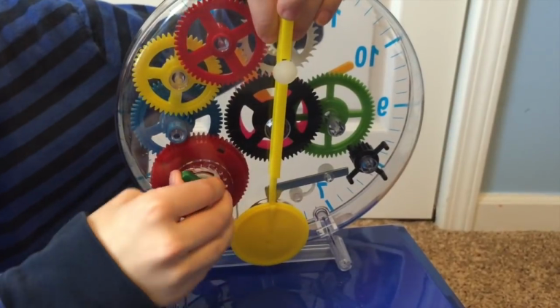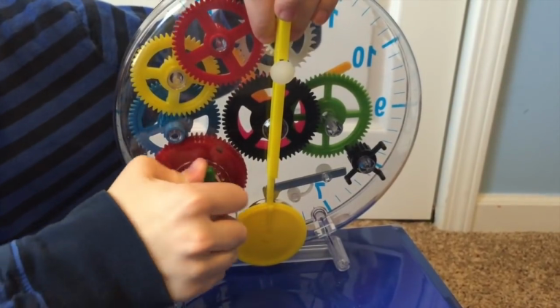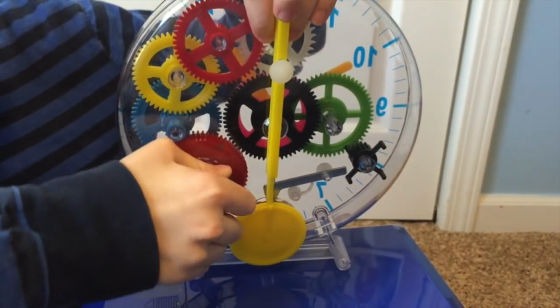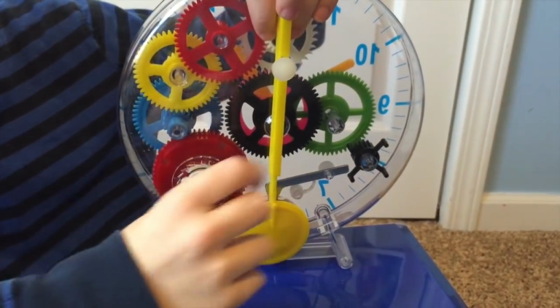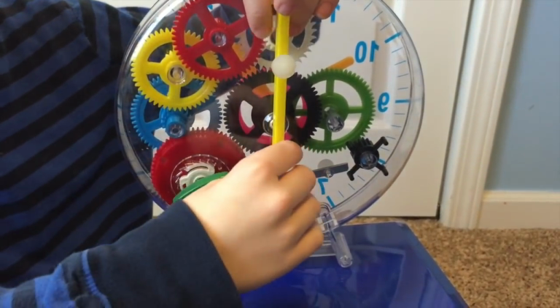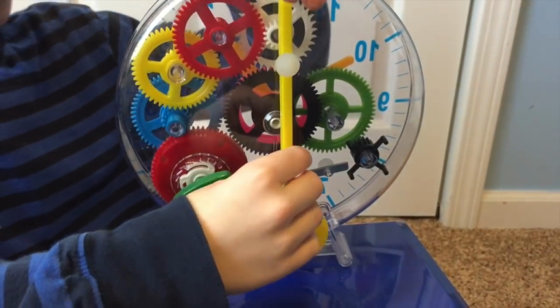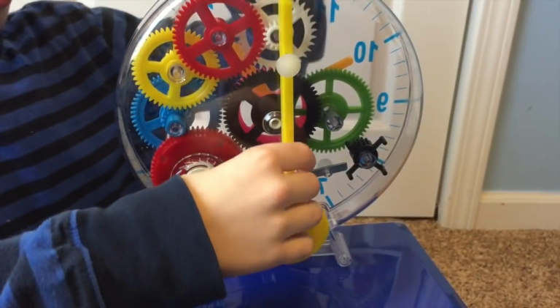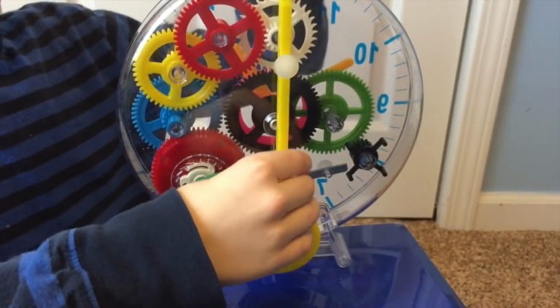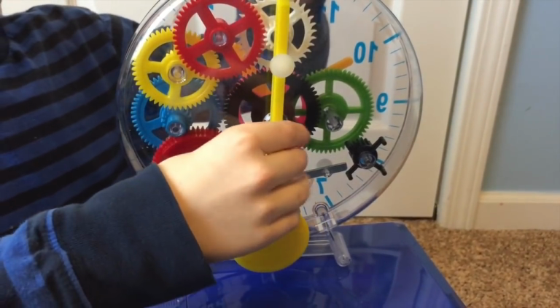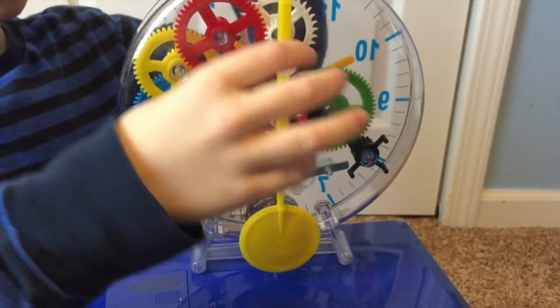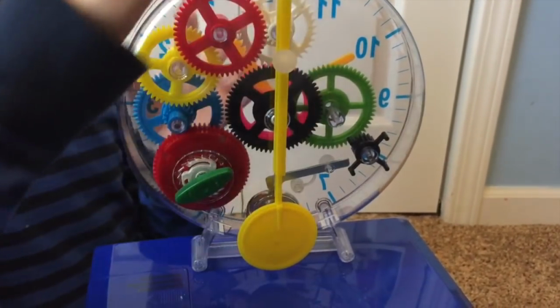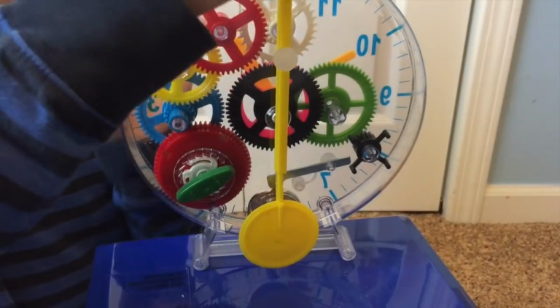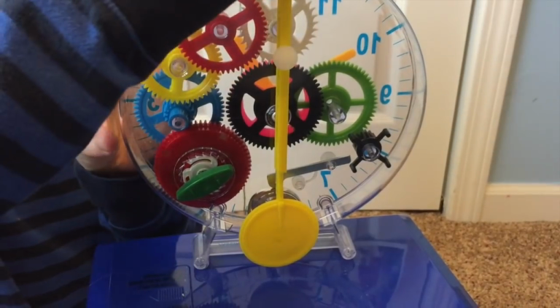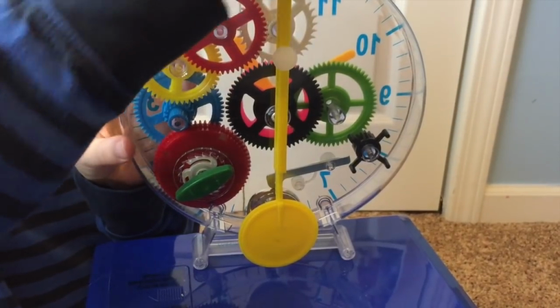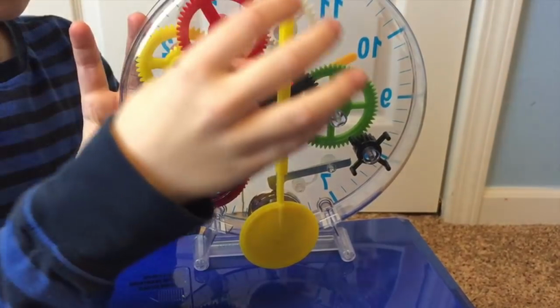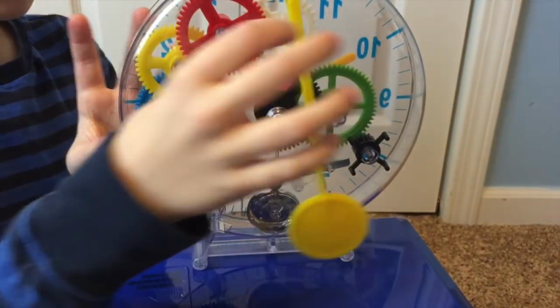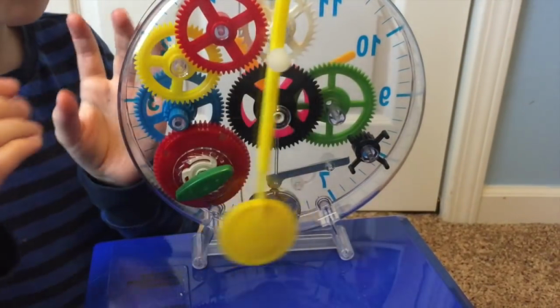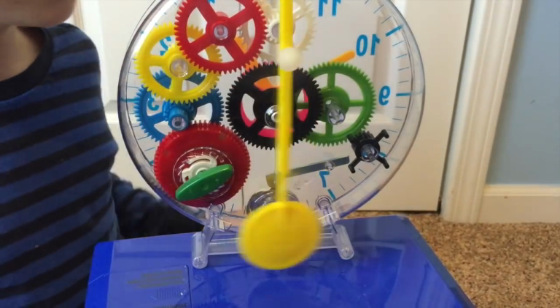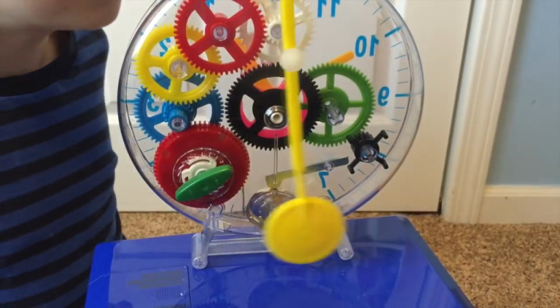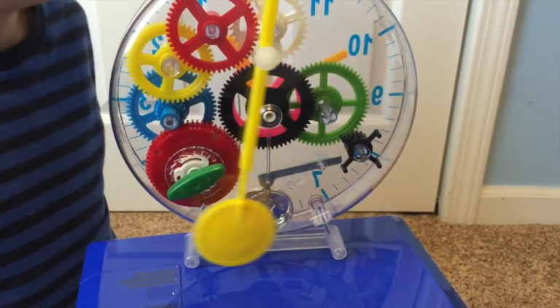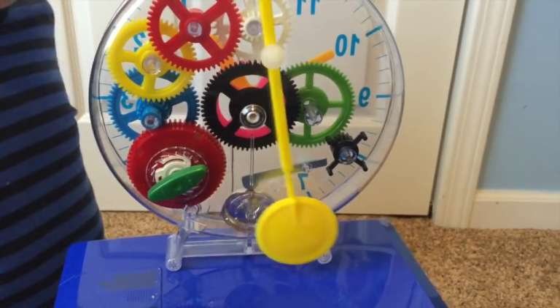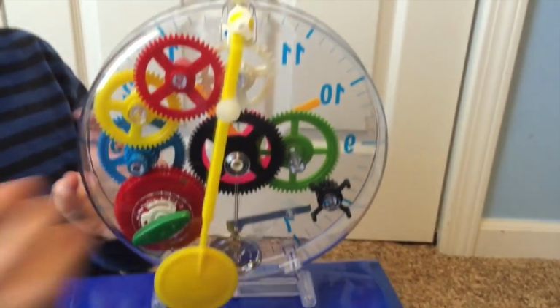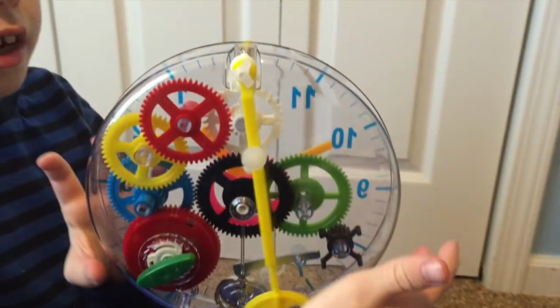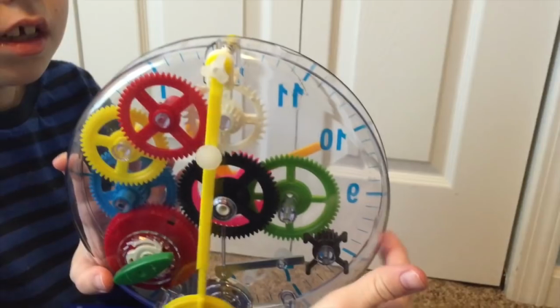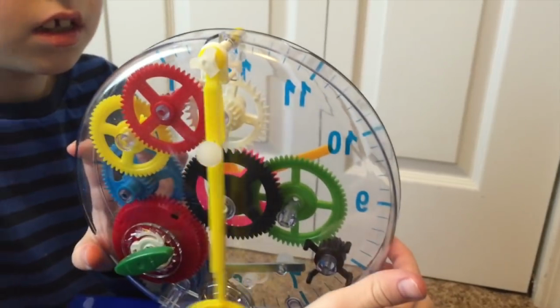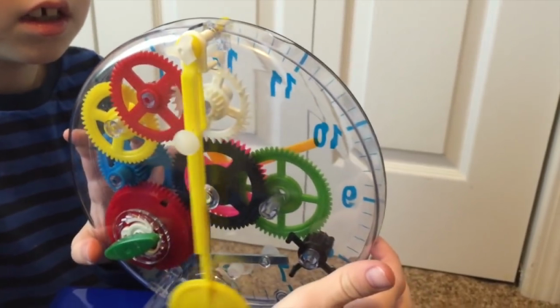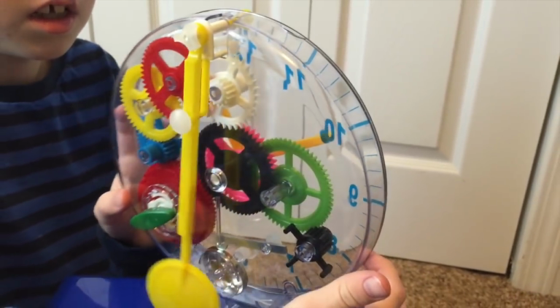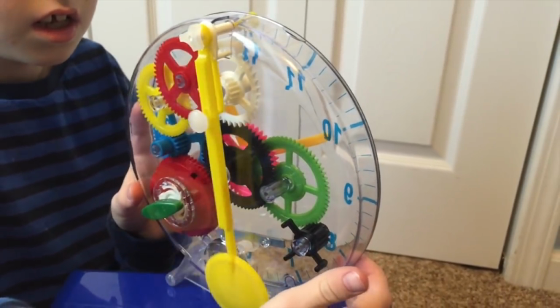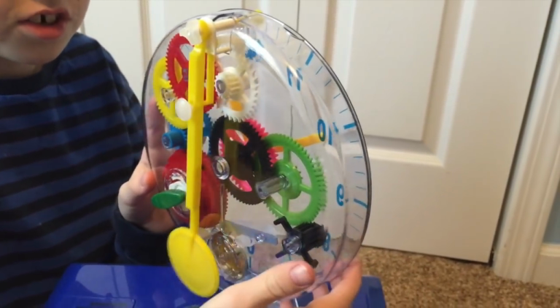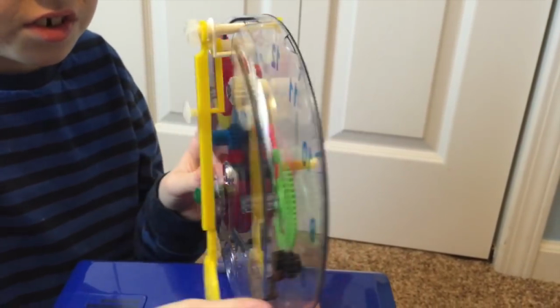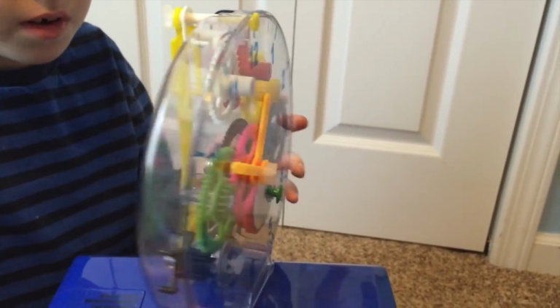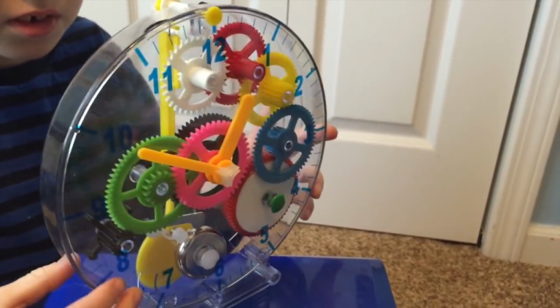So I'm going to wind it up just a little bit, because it already is a little bit. And then I'm going to get started, and I'm just turning around slowly.